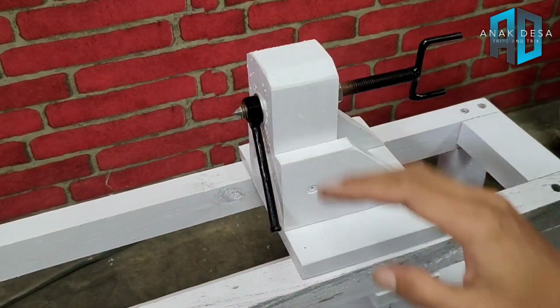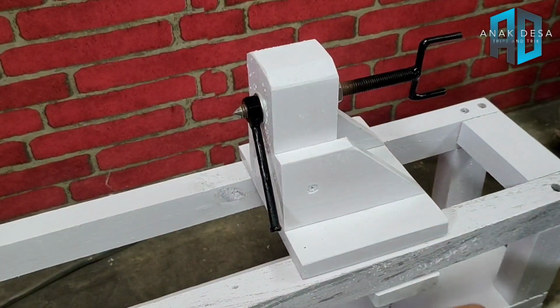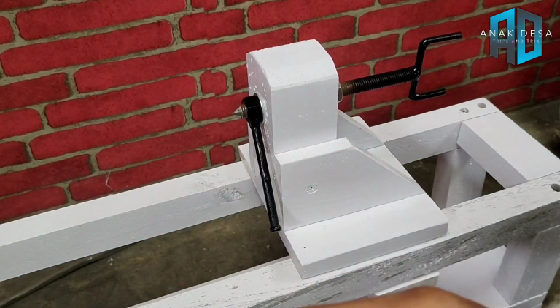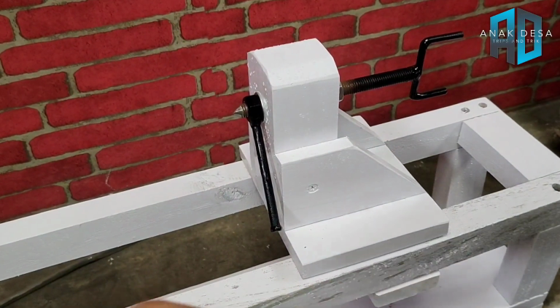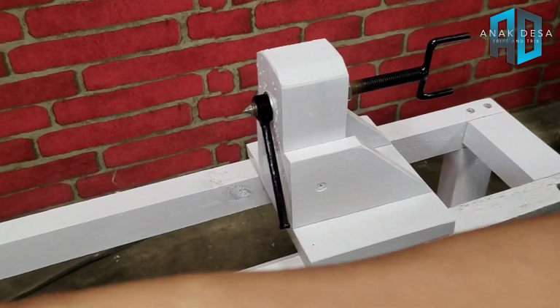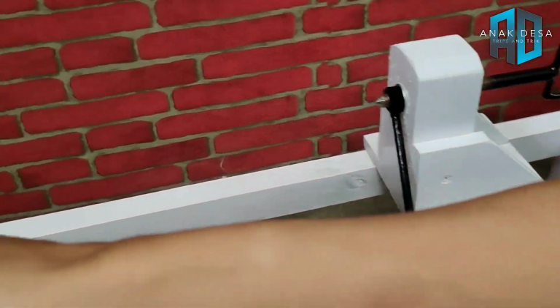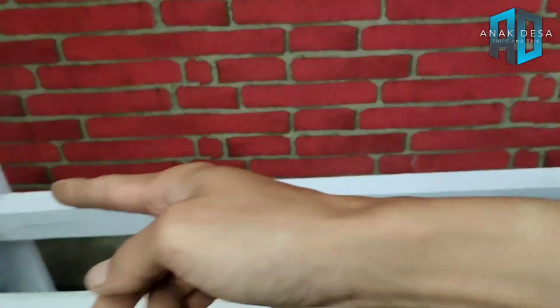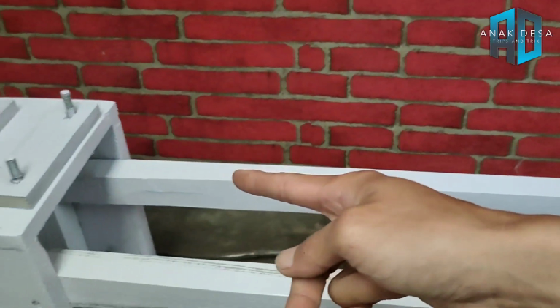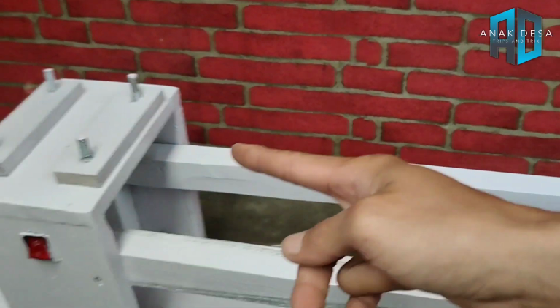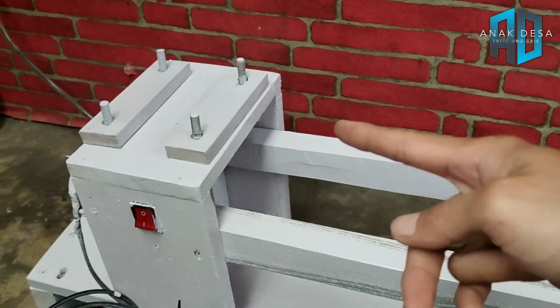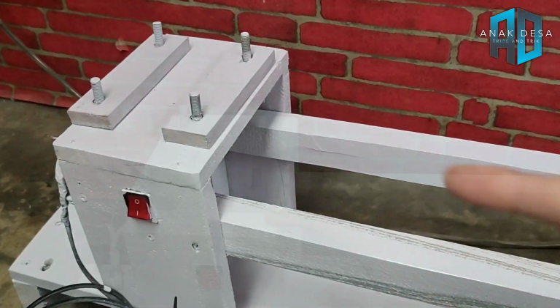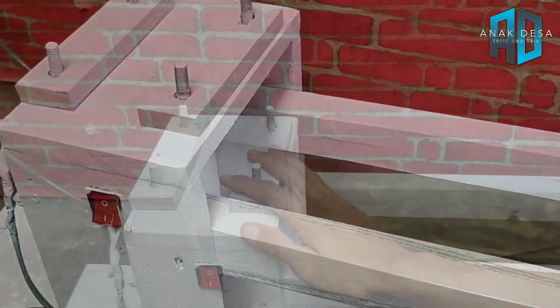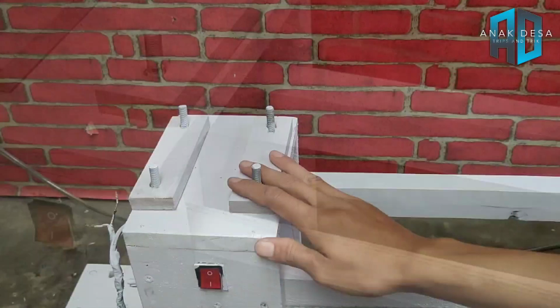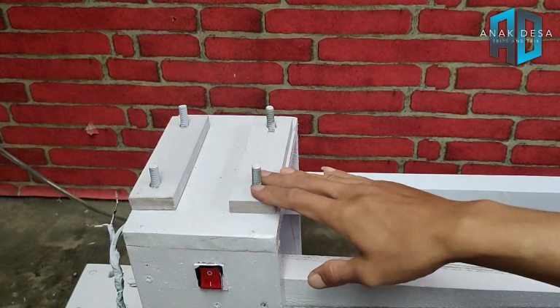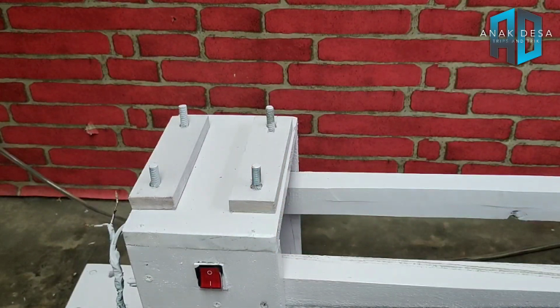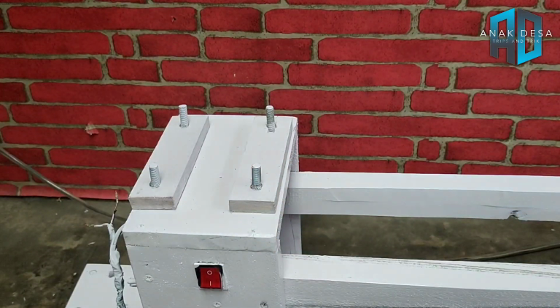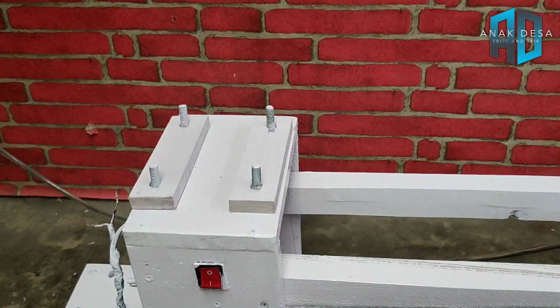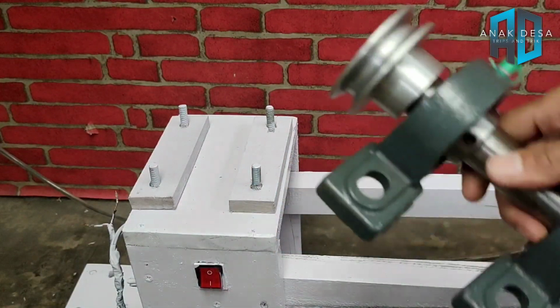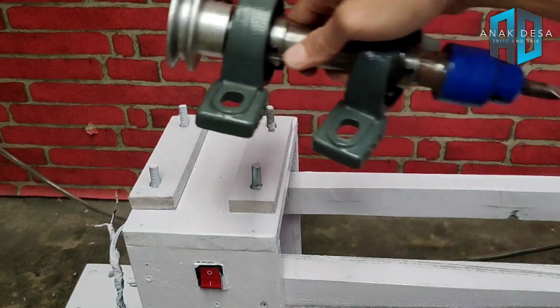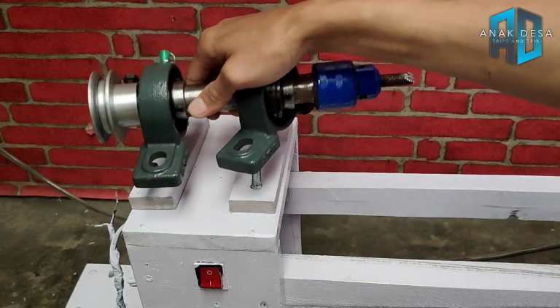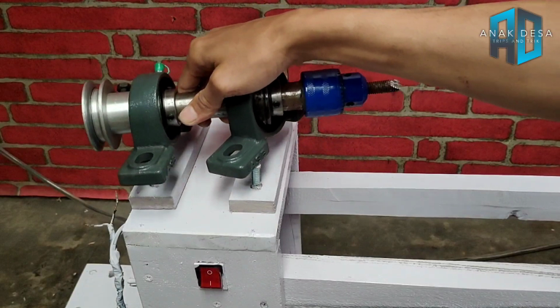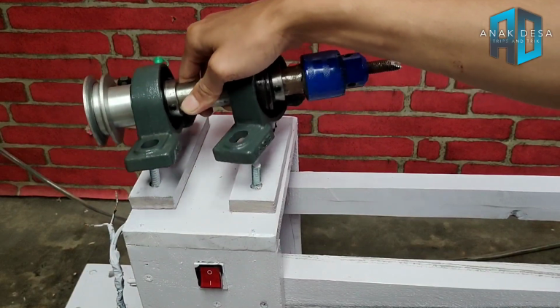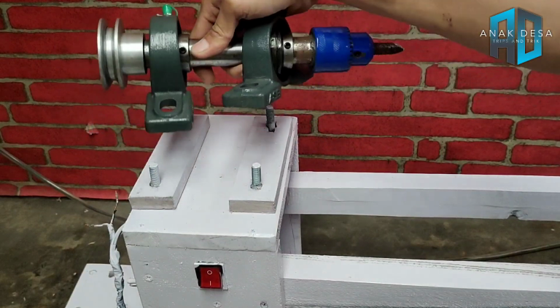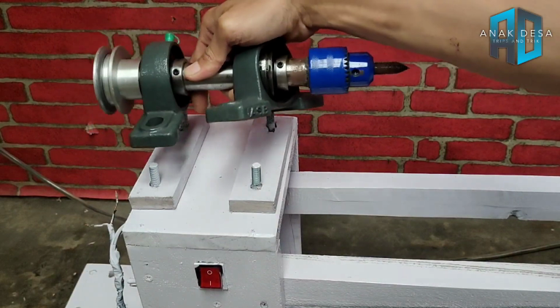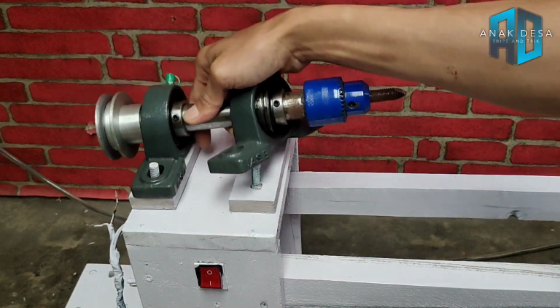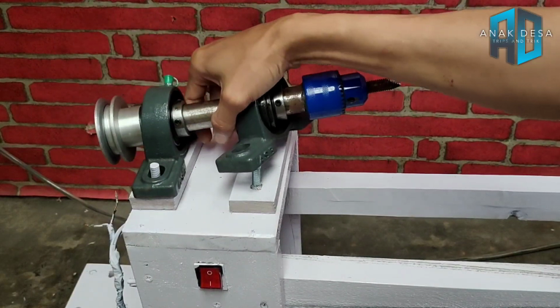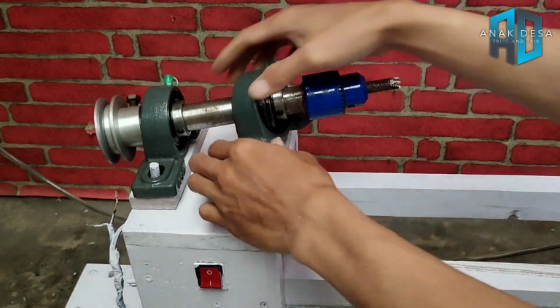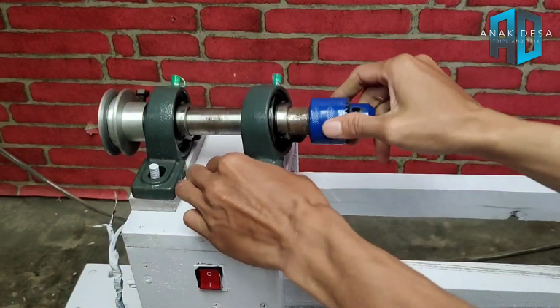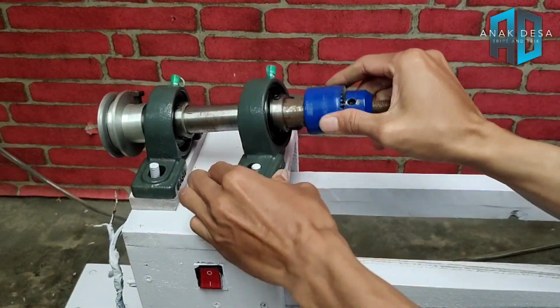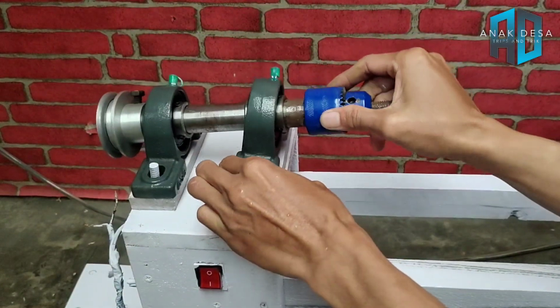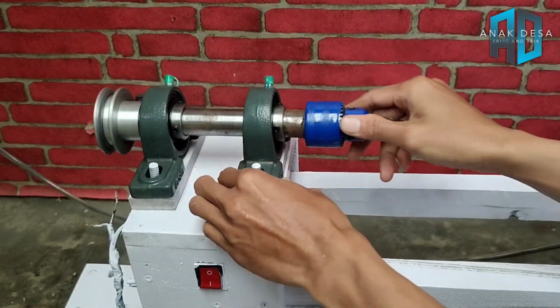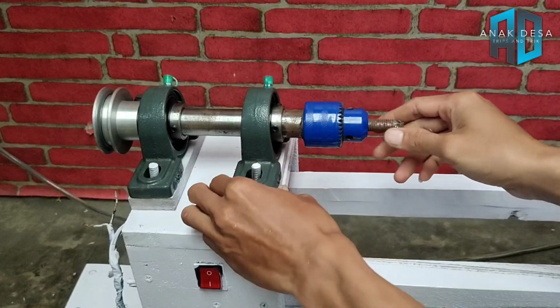Dan sekarang kita fokus ke bagian dinamonya di sana. Dan di sini kita pasang satu set as bubut kayu atau as bubut, seperti ini.